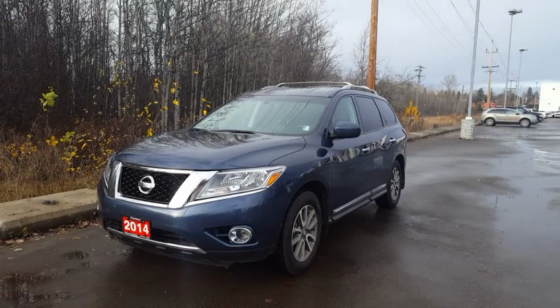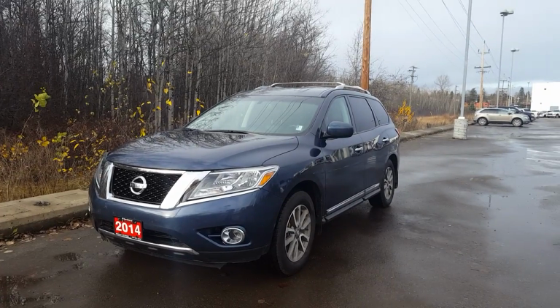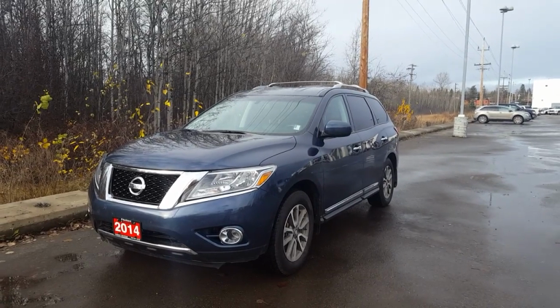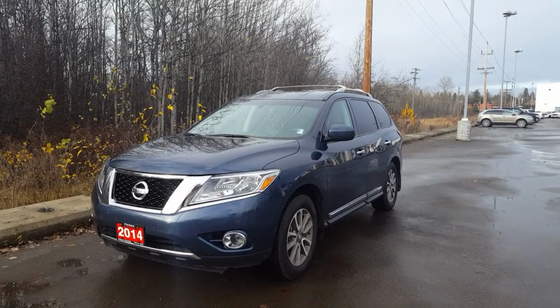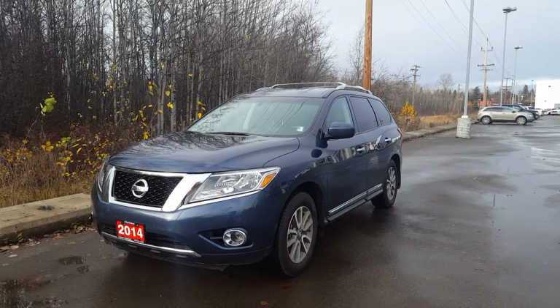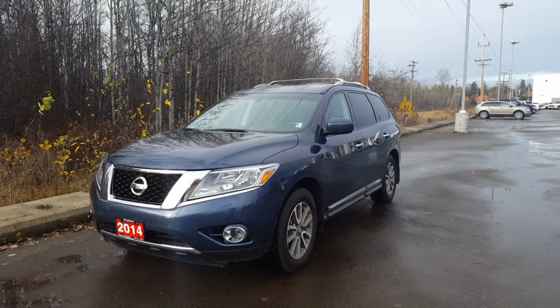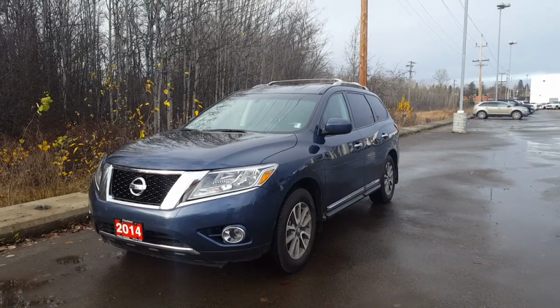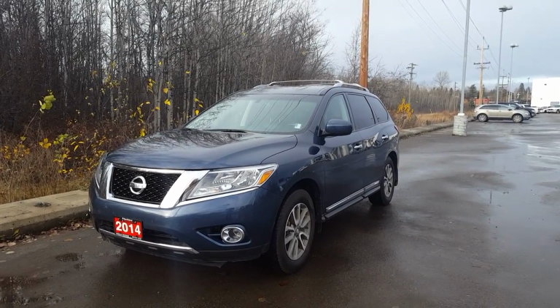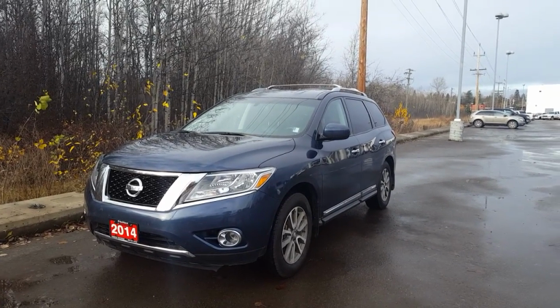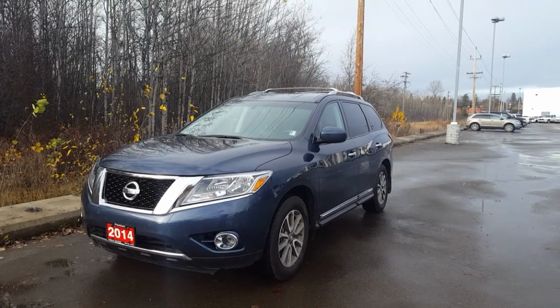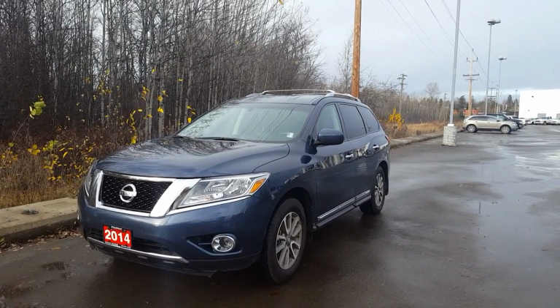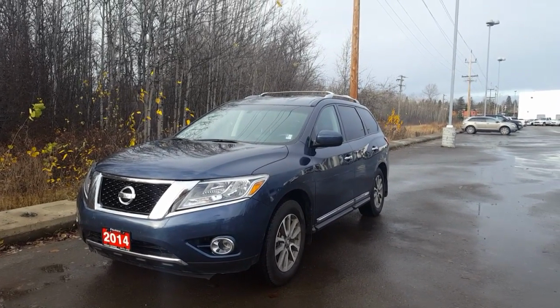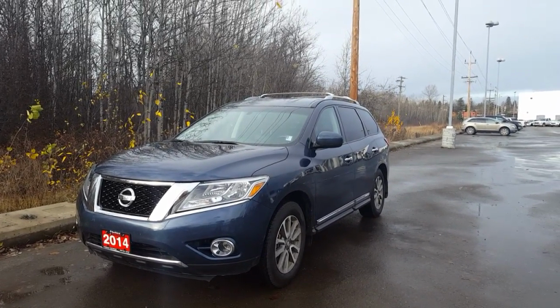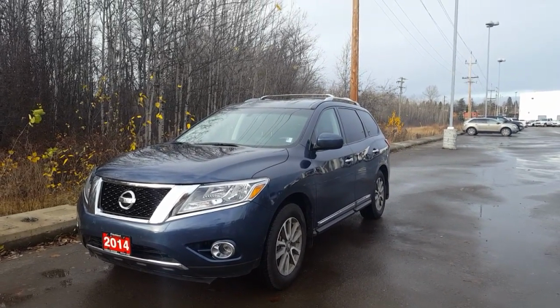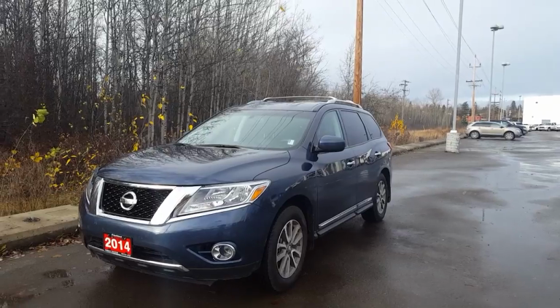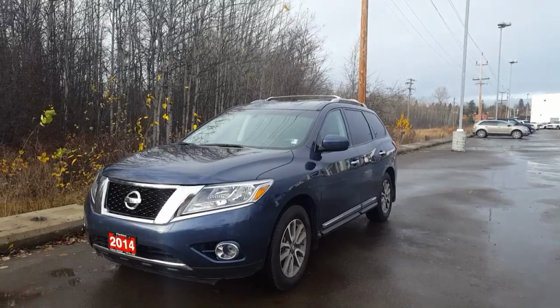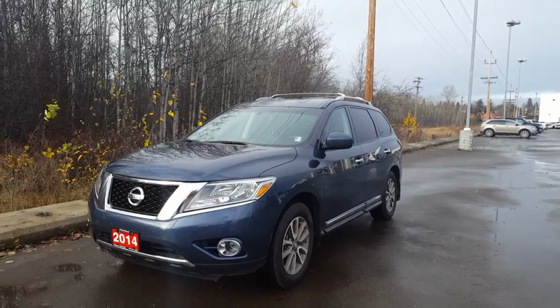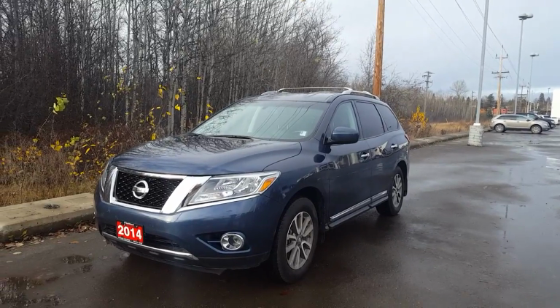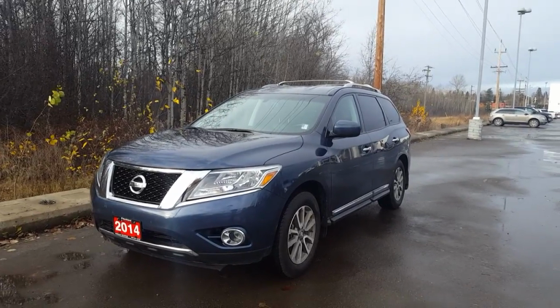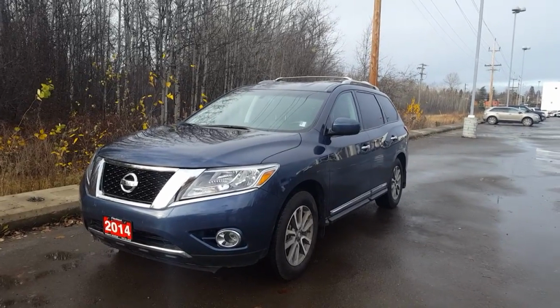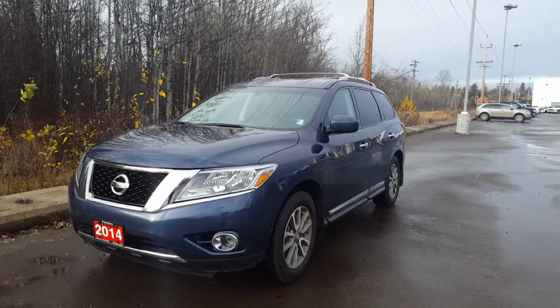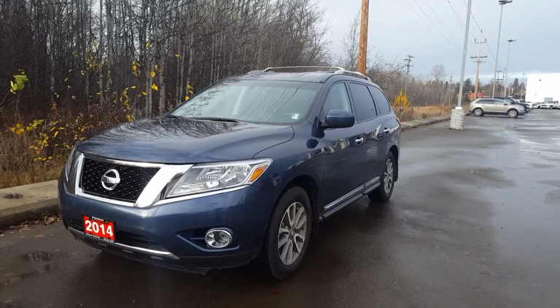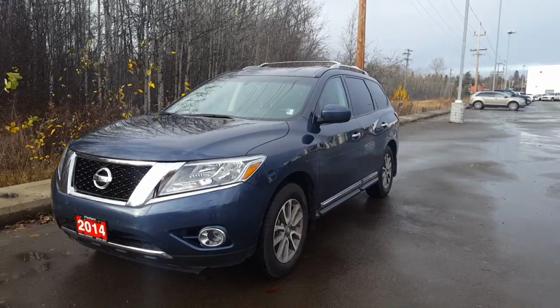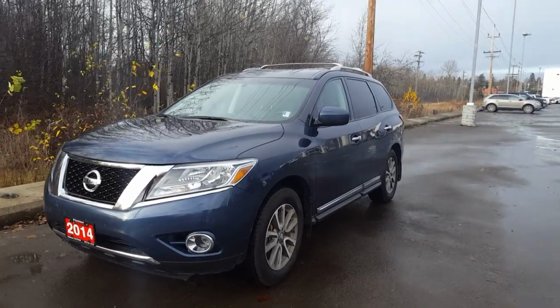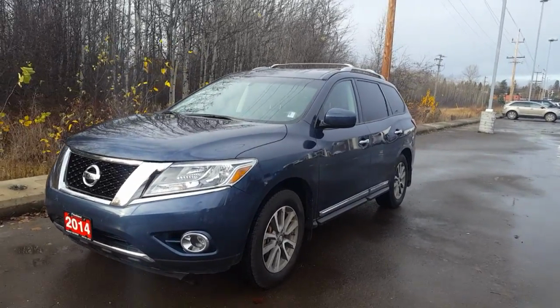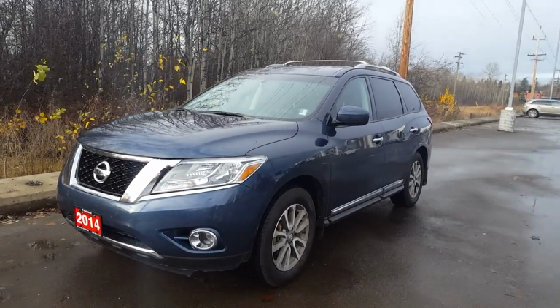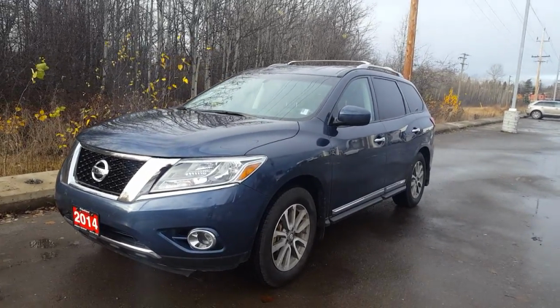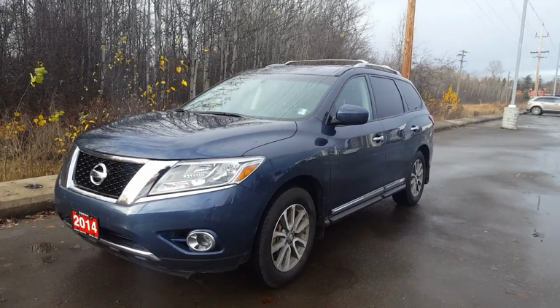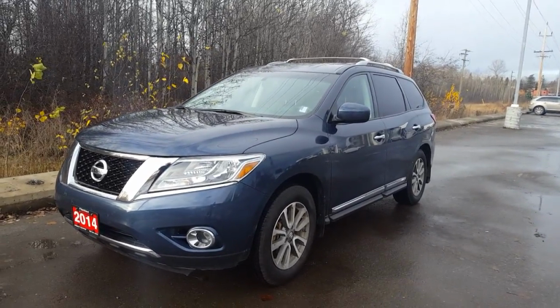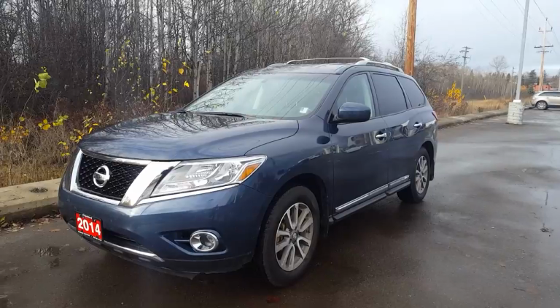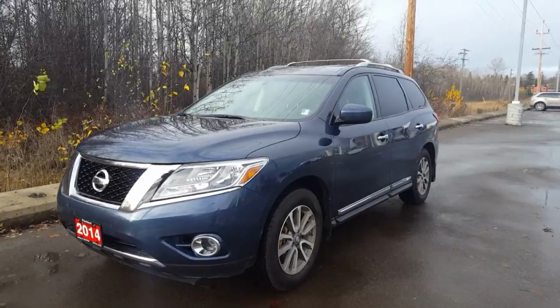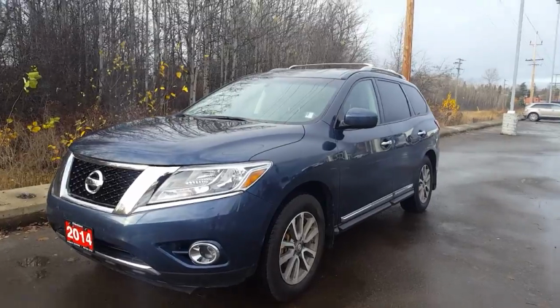Hi guys, Avery here at Northland Nissan. Today we're looking at our 2014 Nissan Pathfinder SL. It's our top-of-the-line model and as you can see it's blue in color, and I'm just gonna bring you on a brief walk through the vehicle.